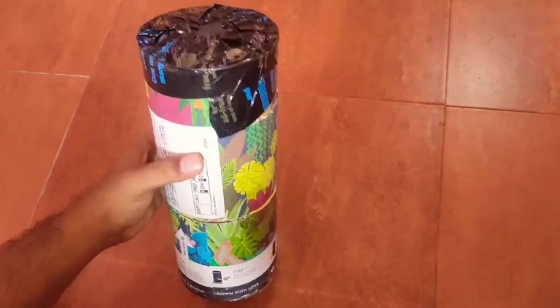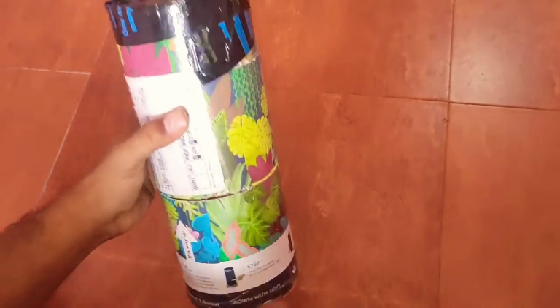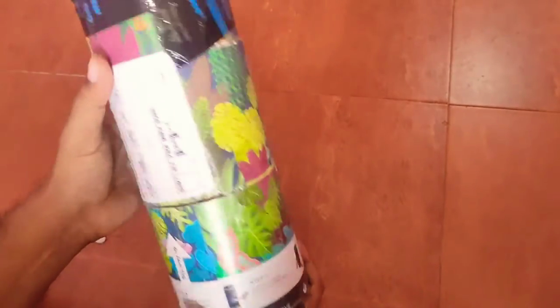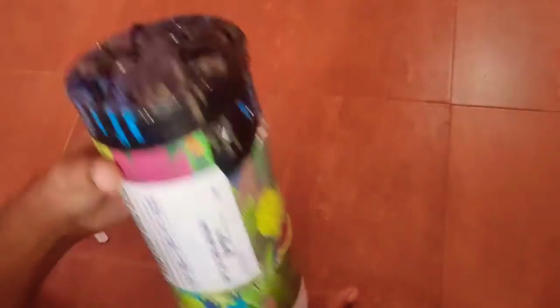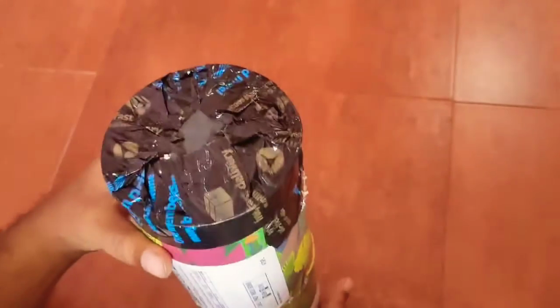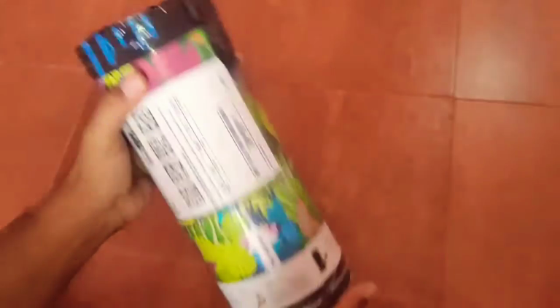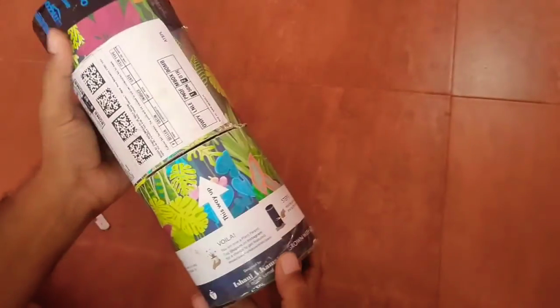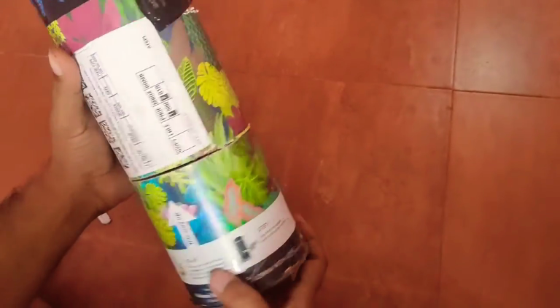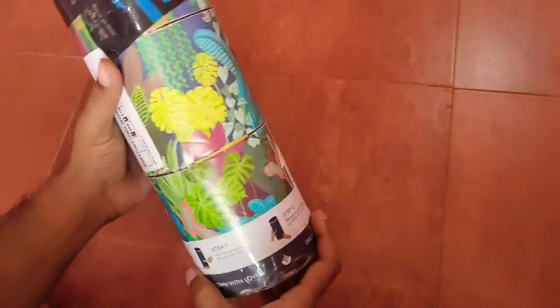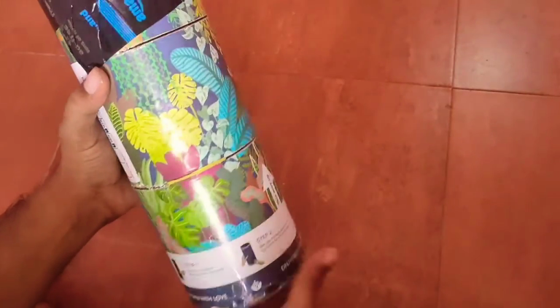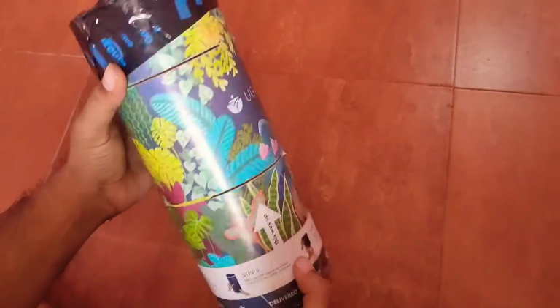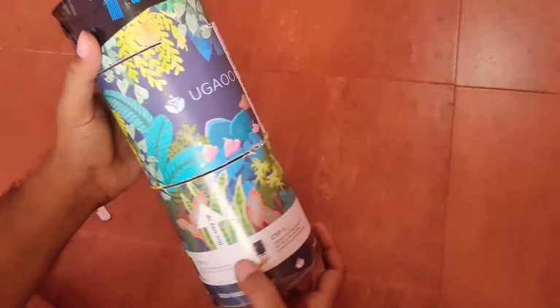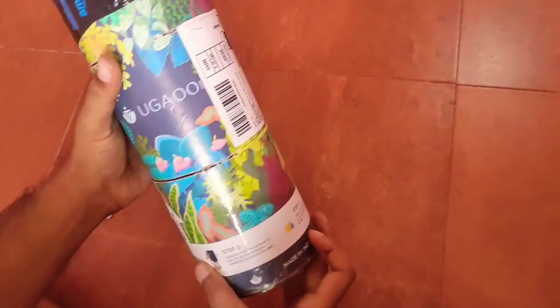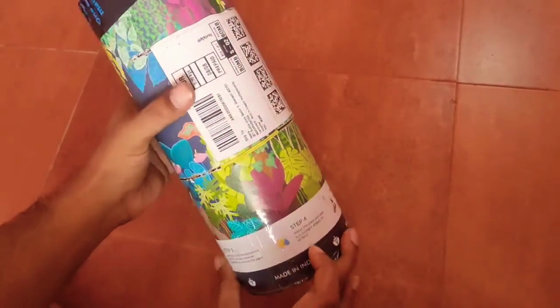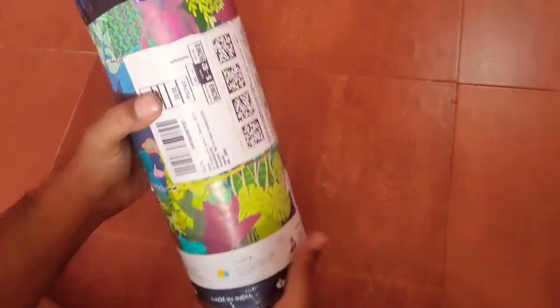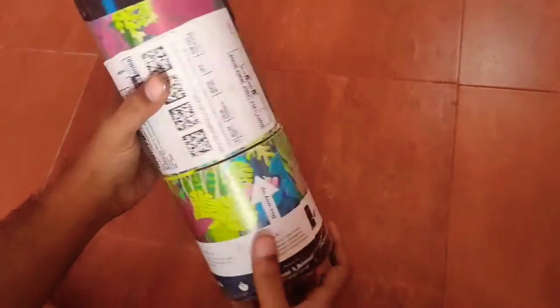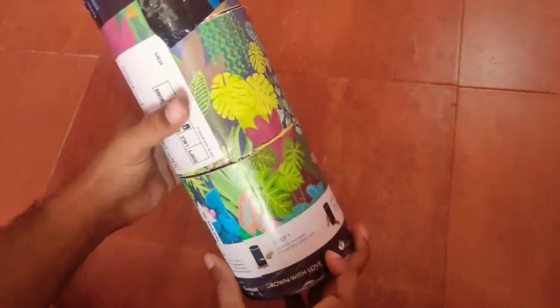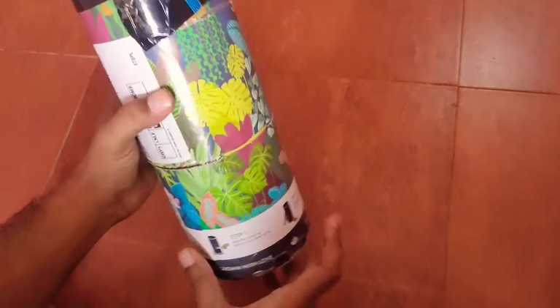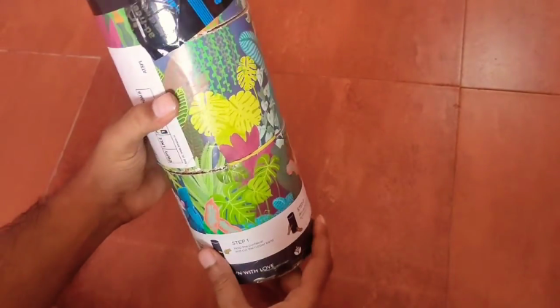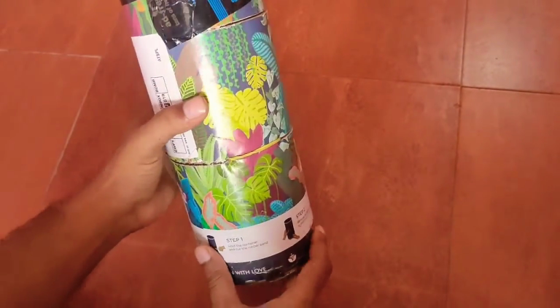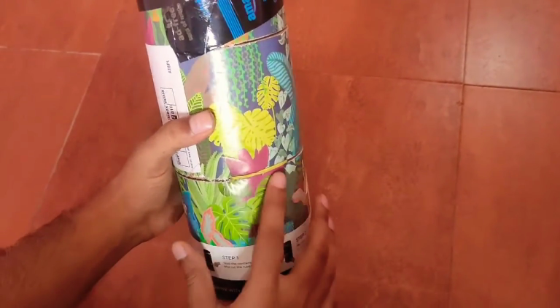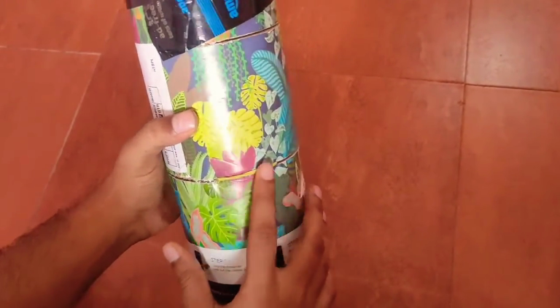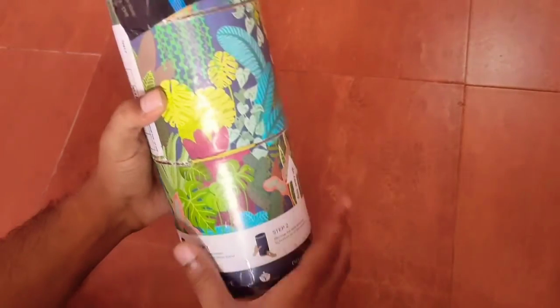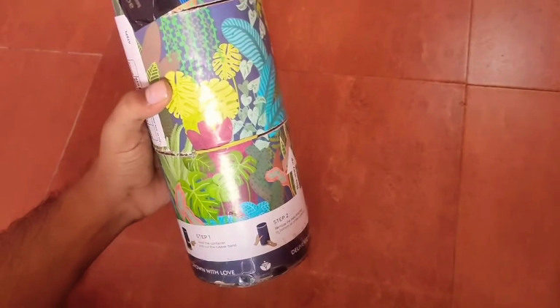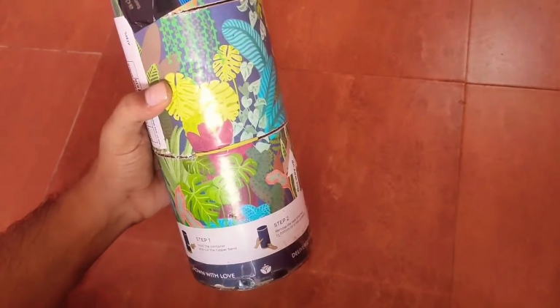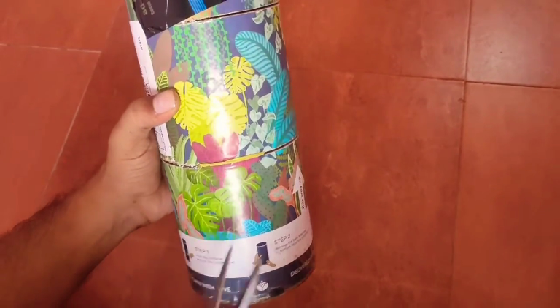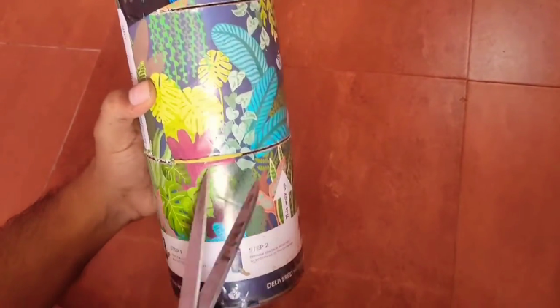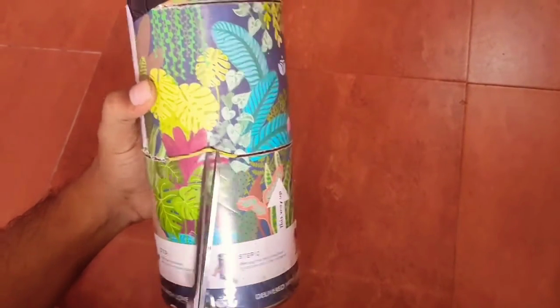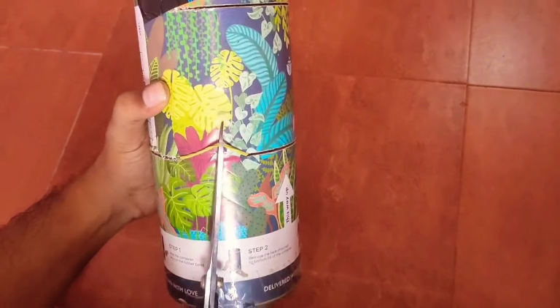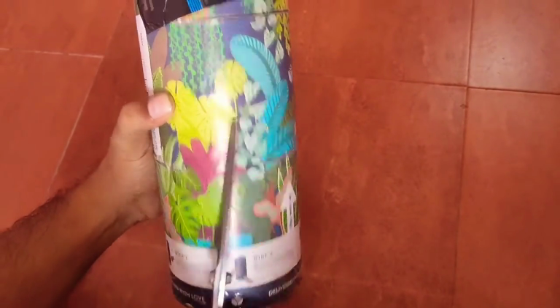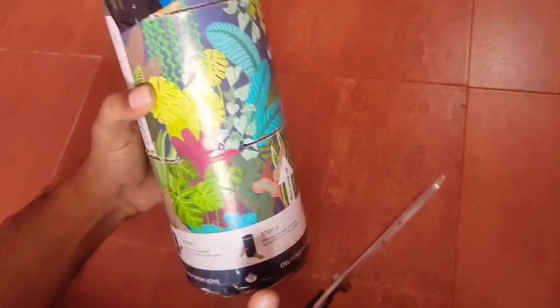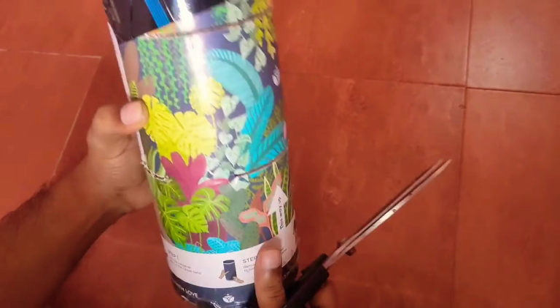This is the packing by Amazon and ugau — a beautiful box with air ventilation. To open the box, we first have to cut the rubber bands.